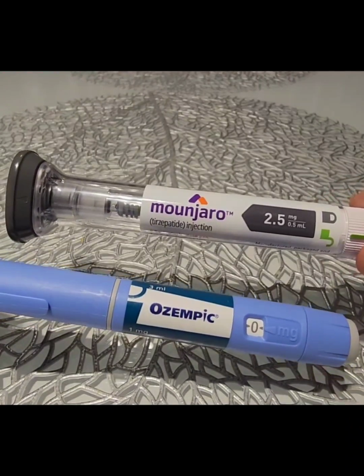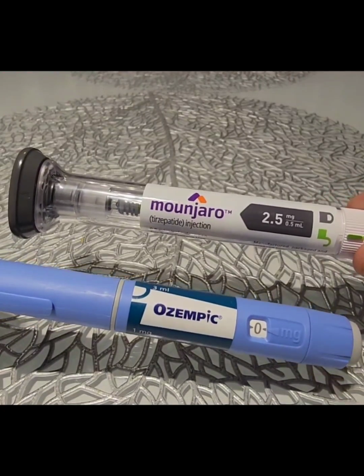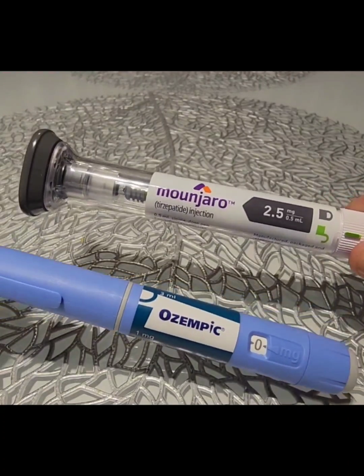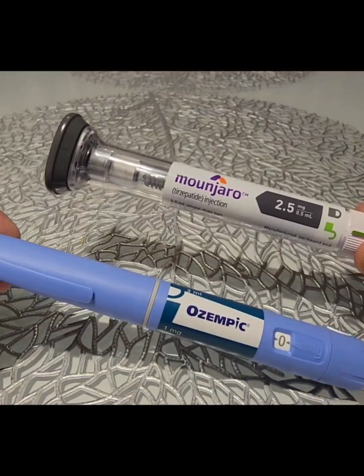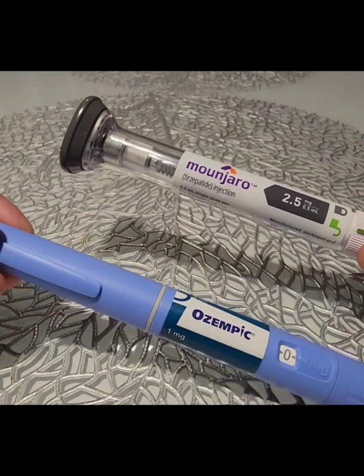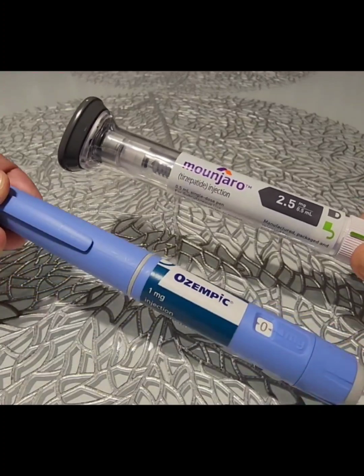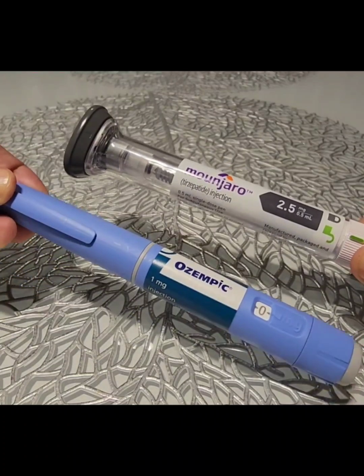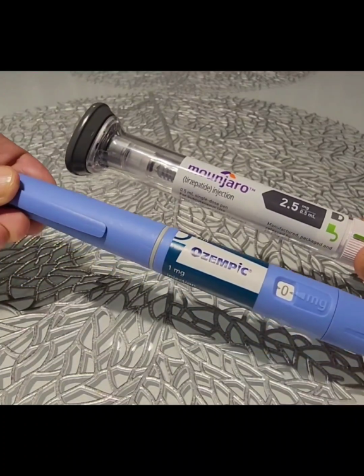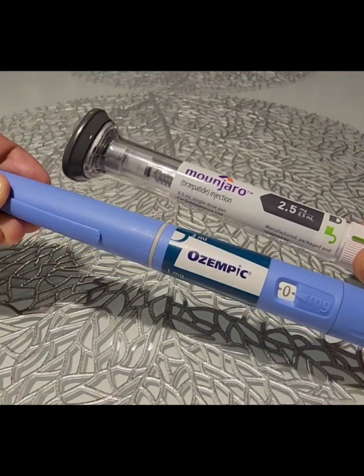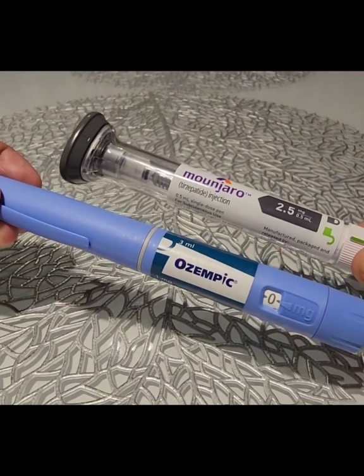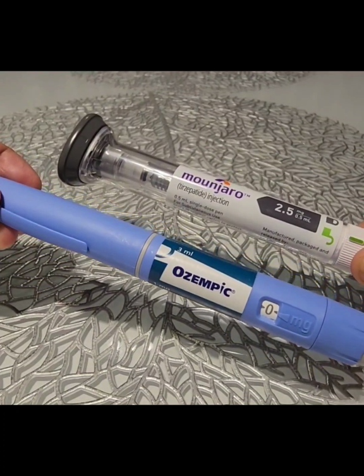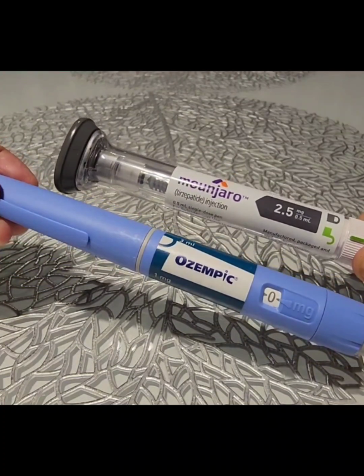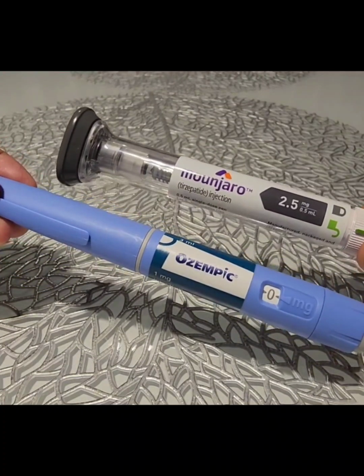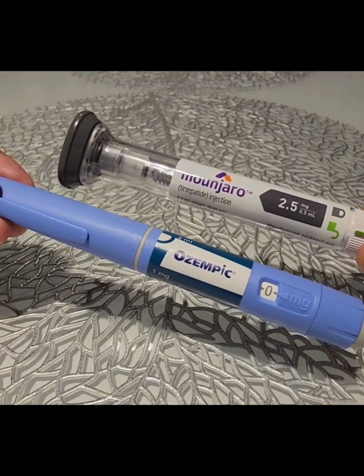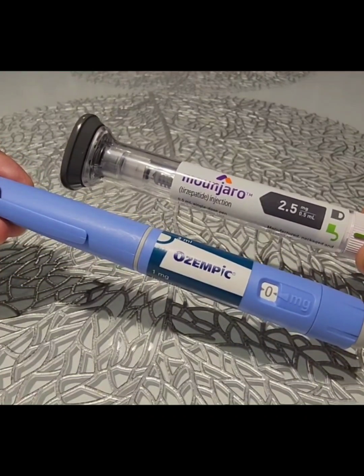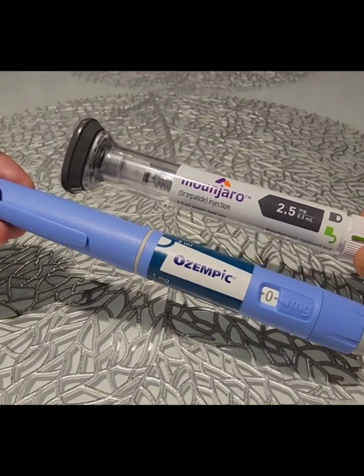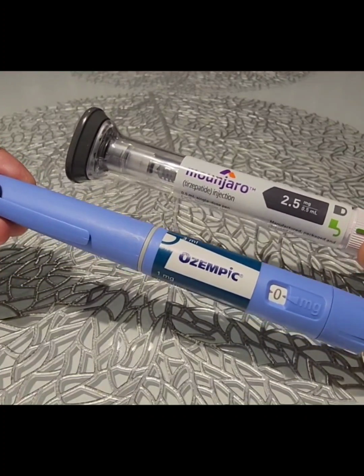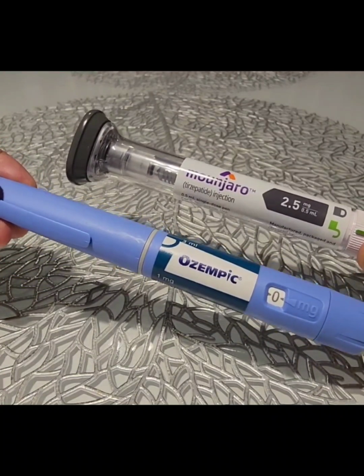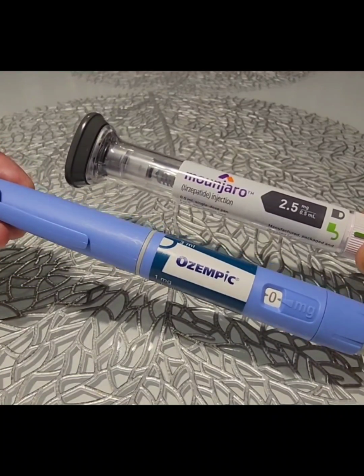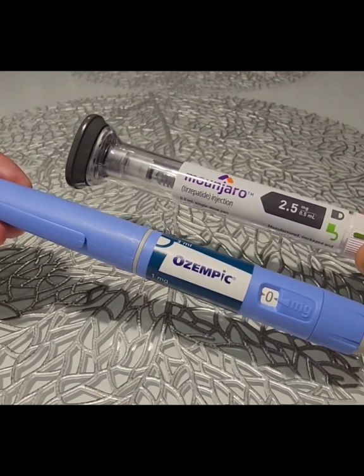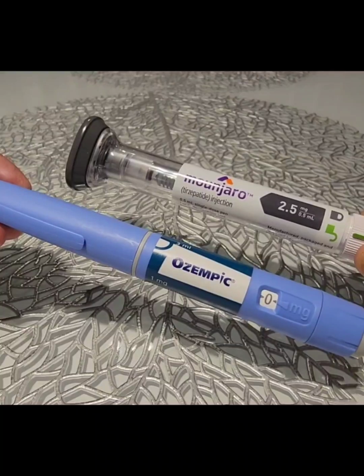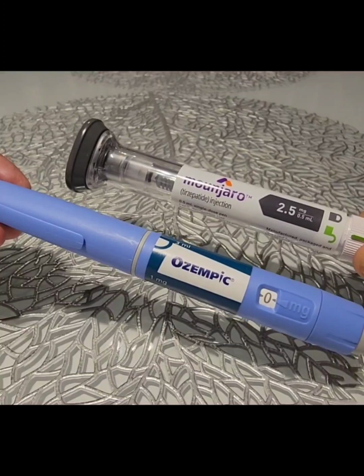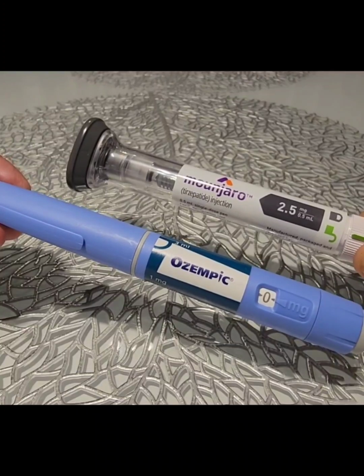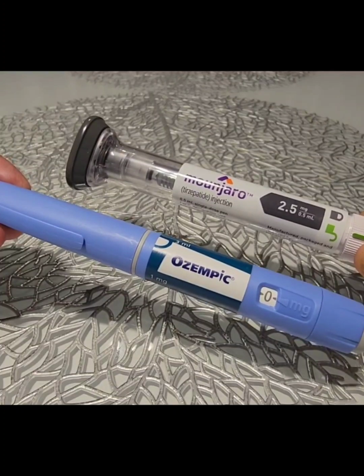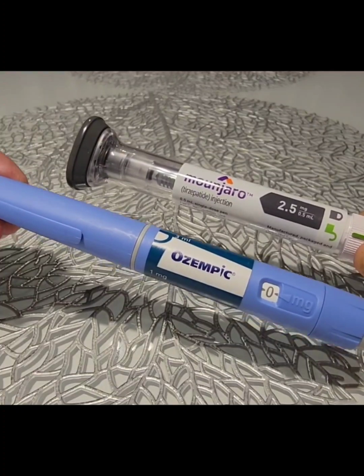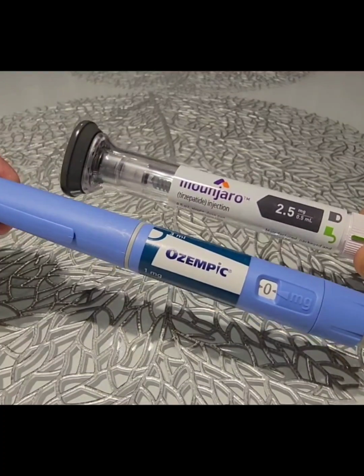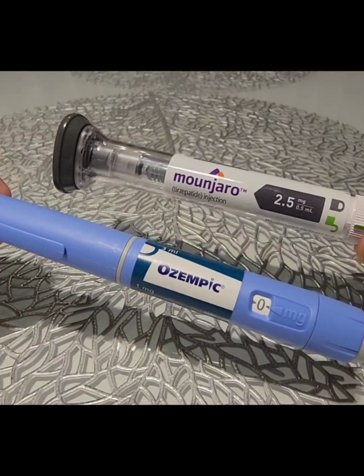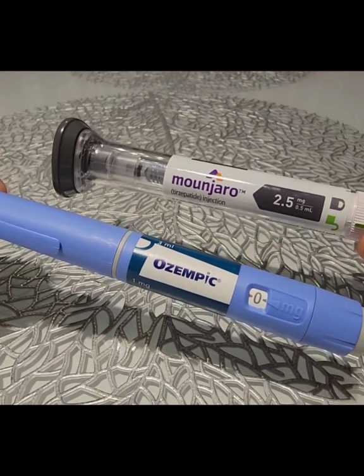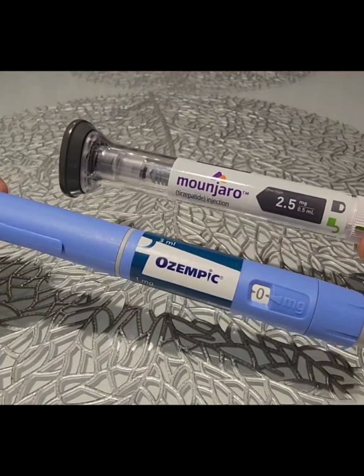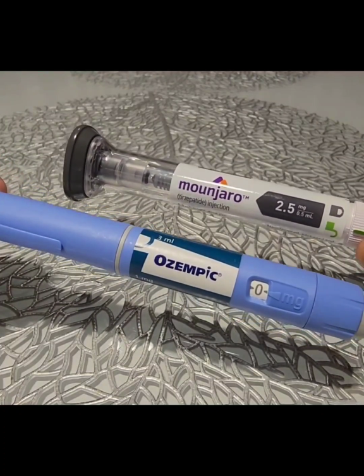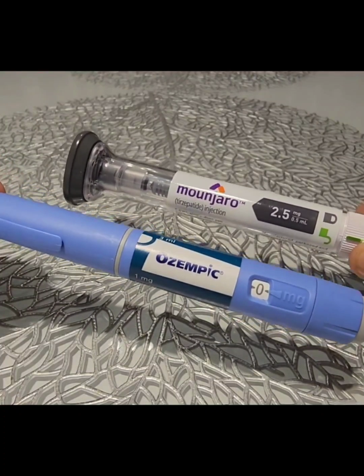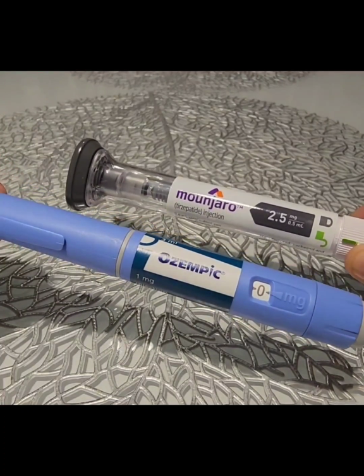They come in injectable pen devices as you can see, but there is a difference between the two devices and it does create some confusion for some of our patients.